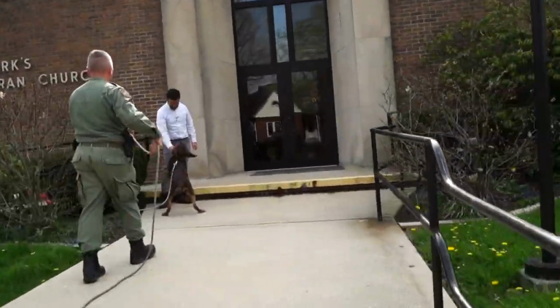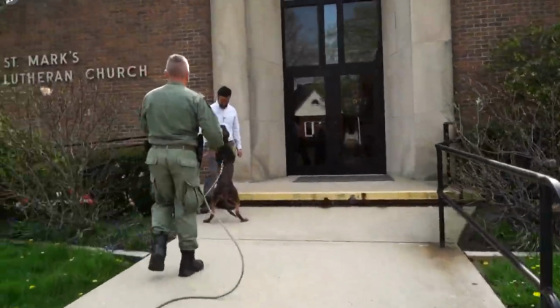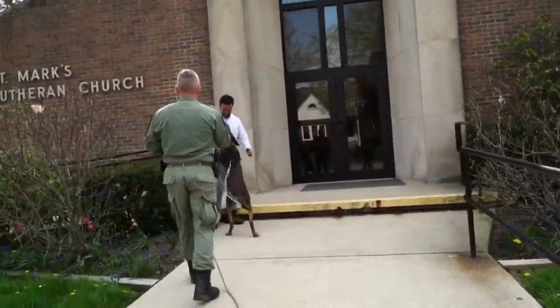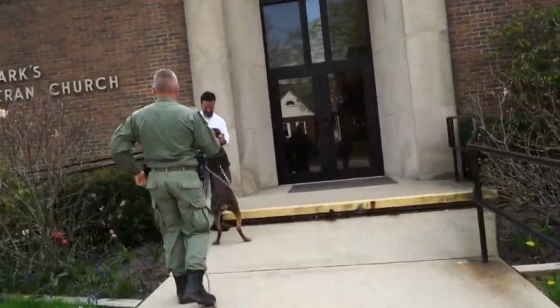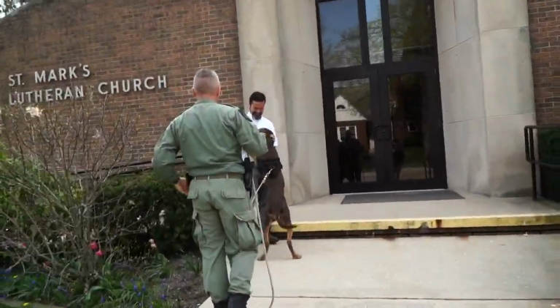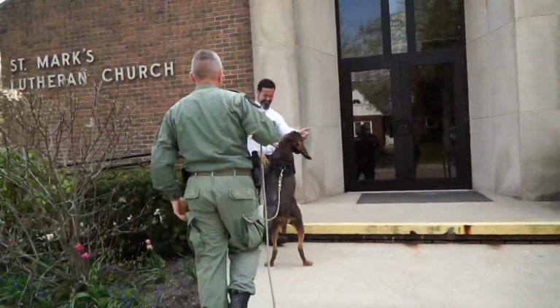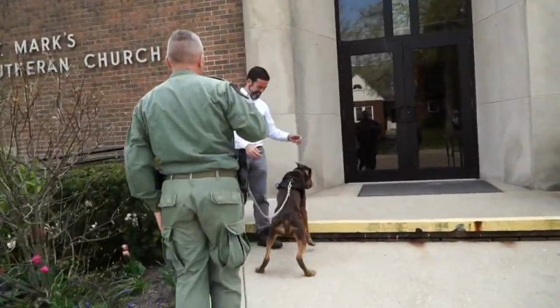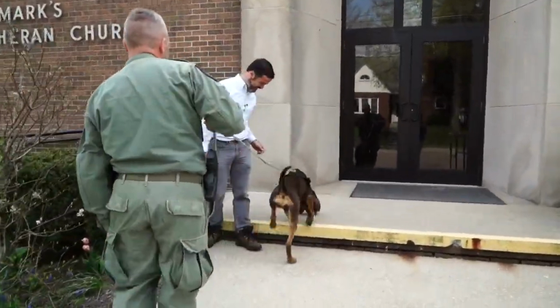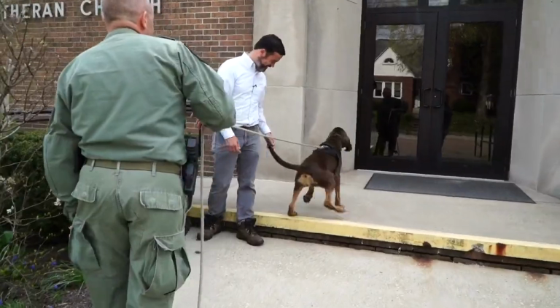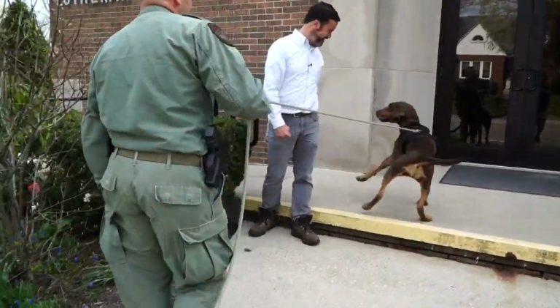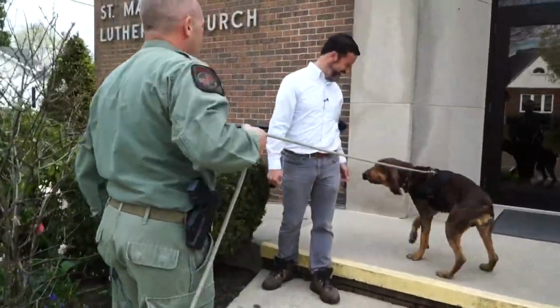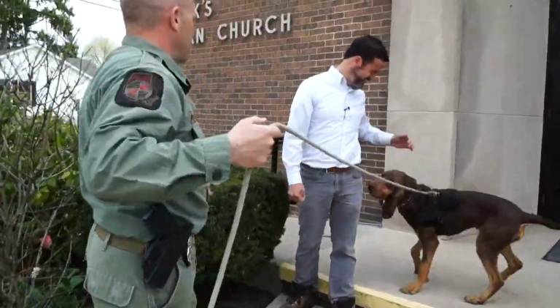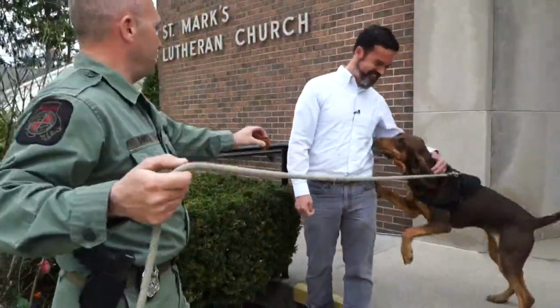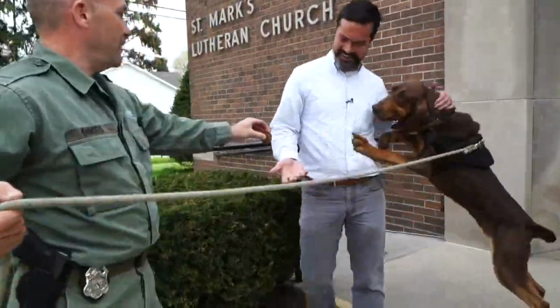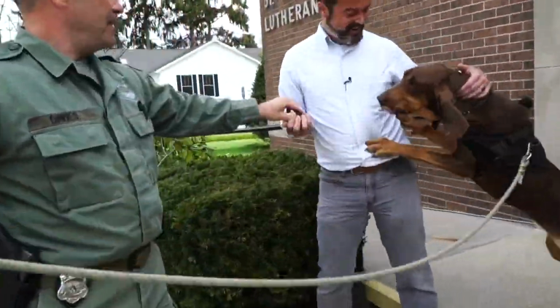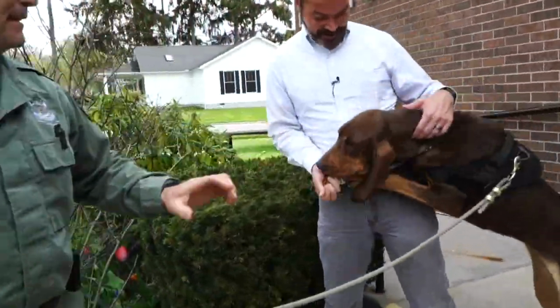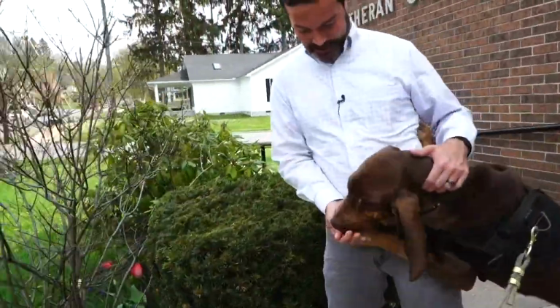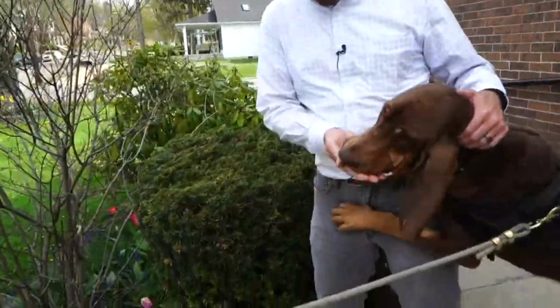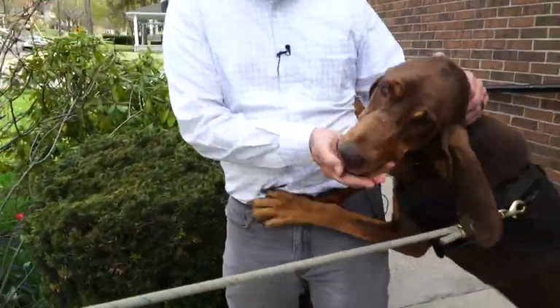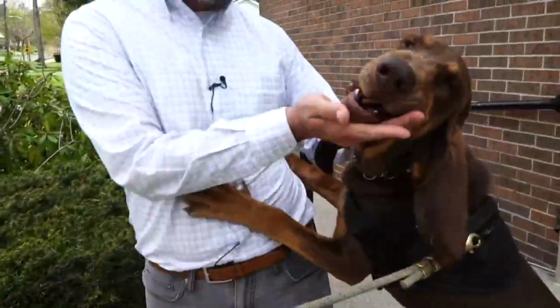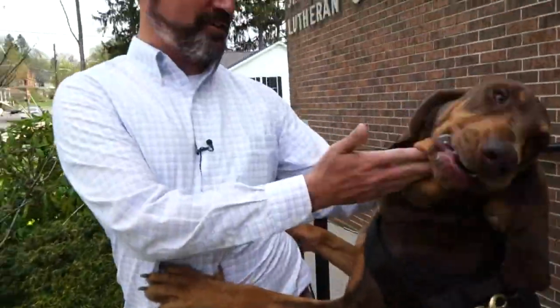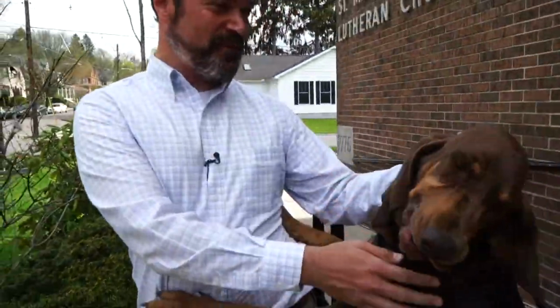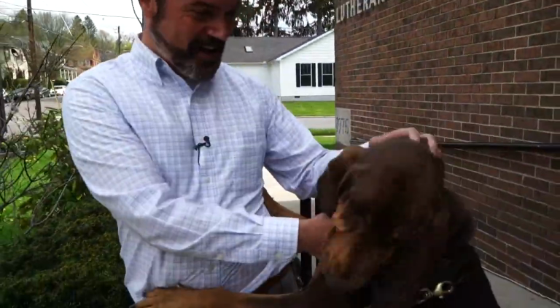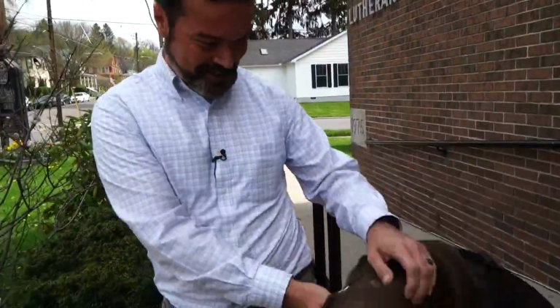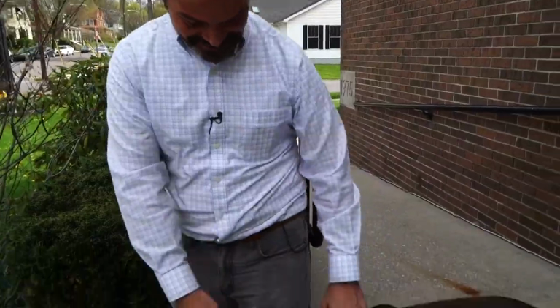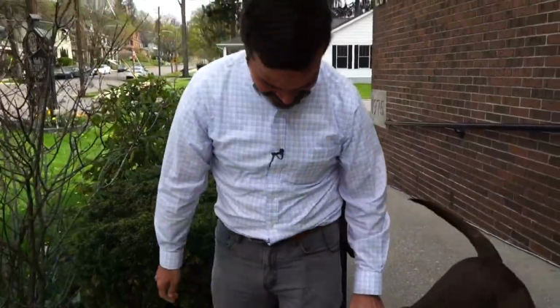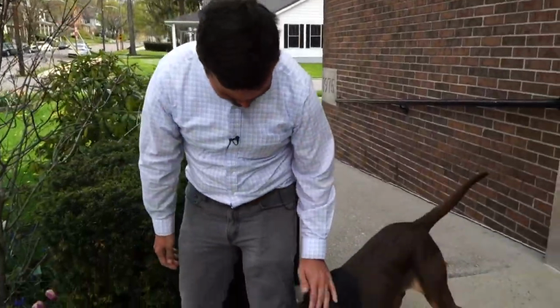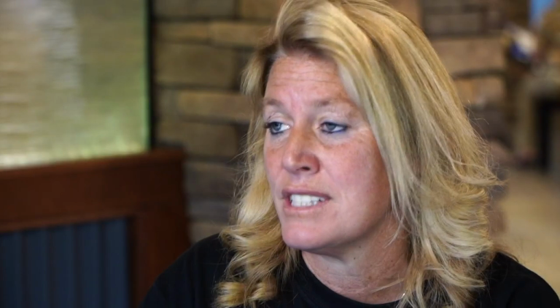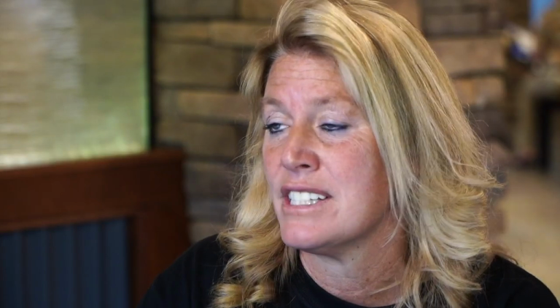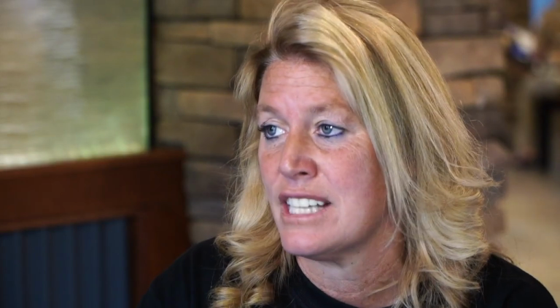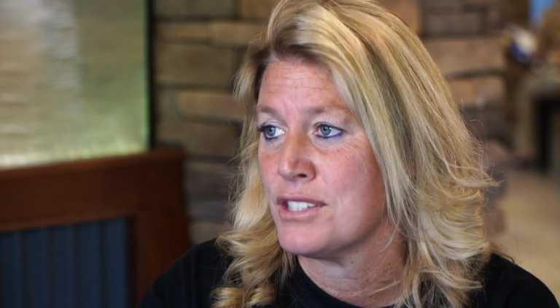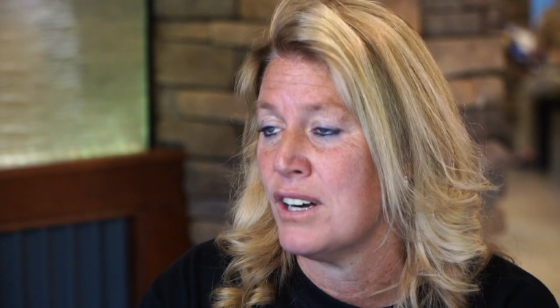You found me! Good girl. It's been very successful so far.